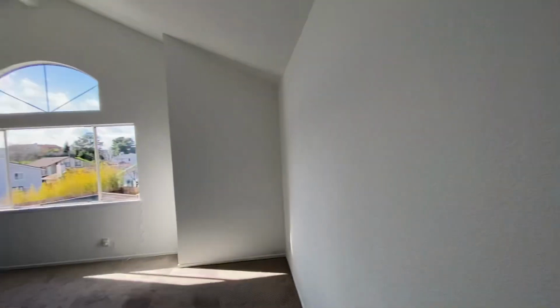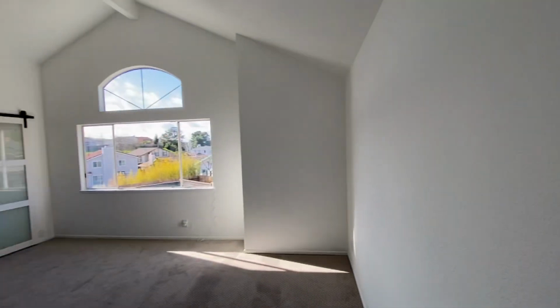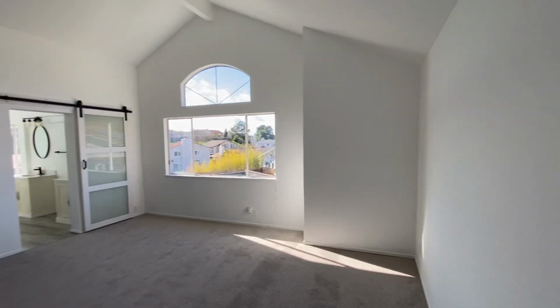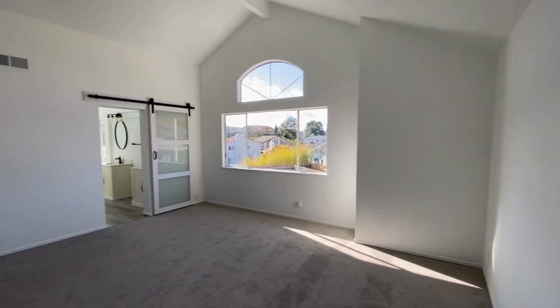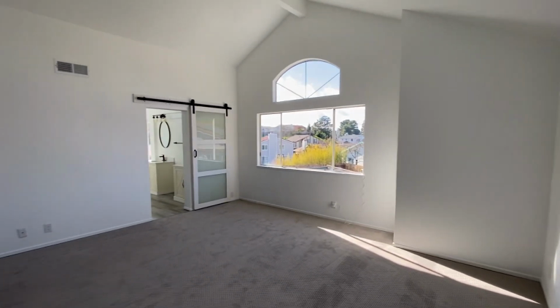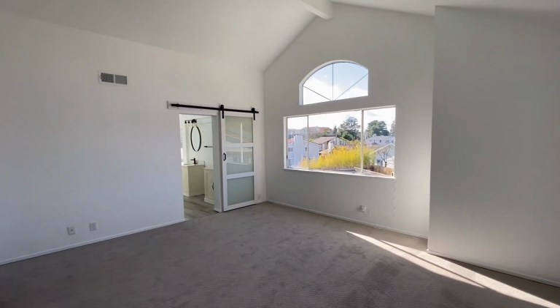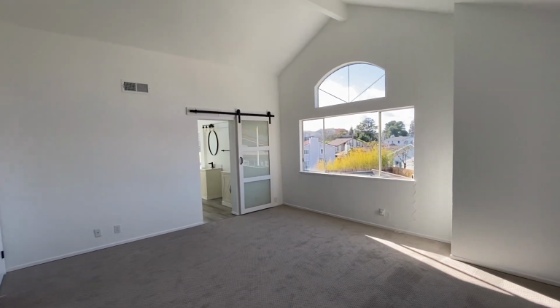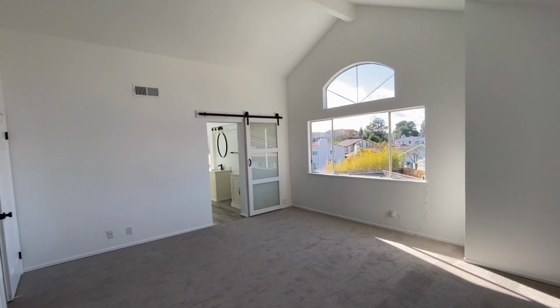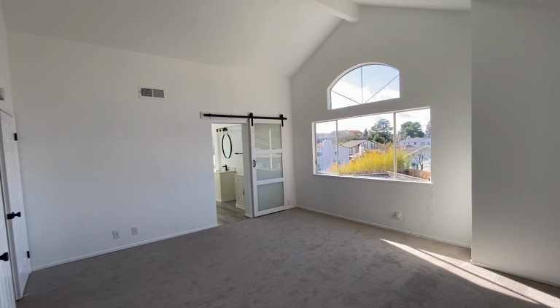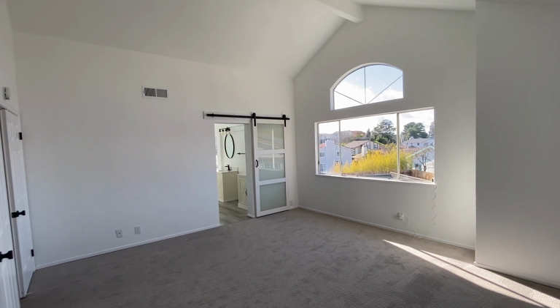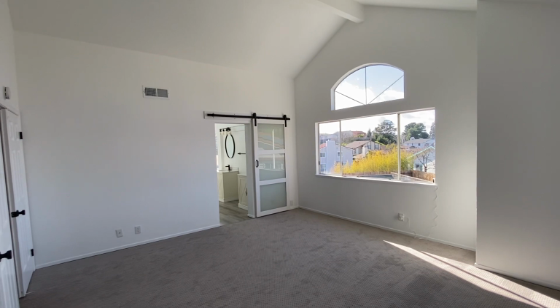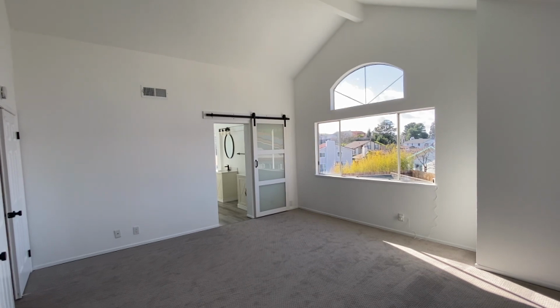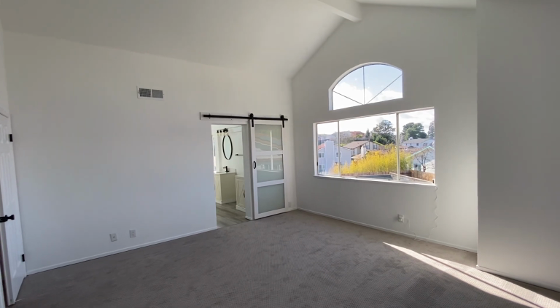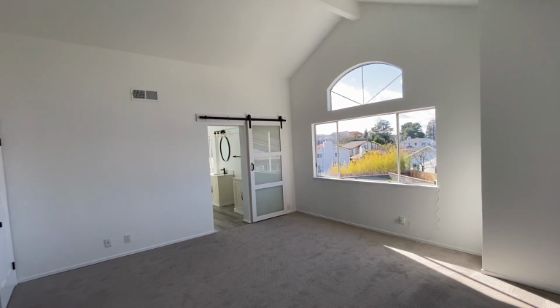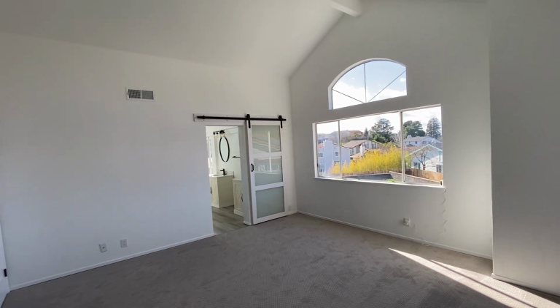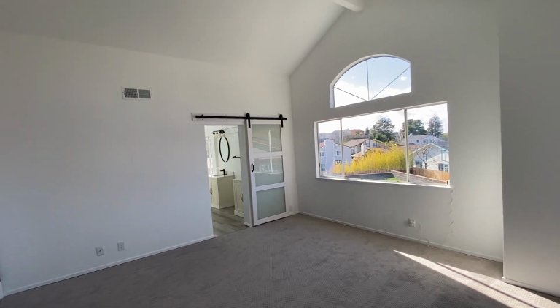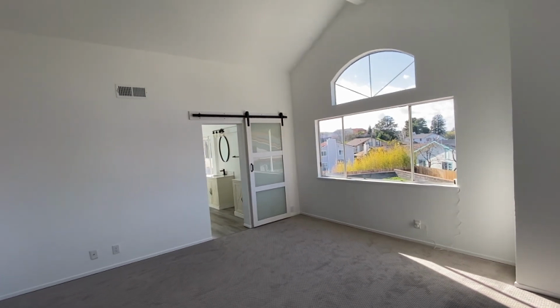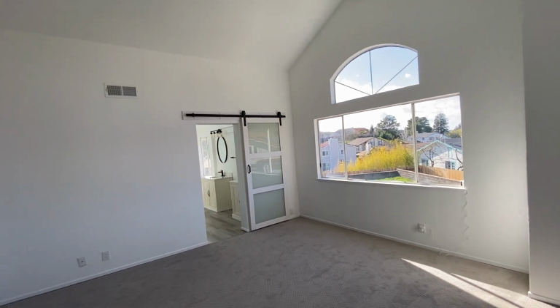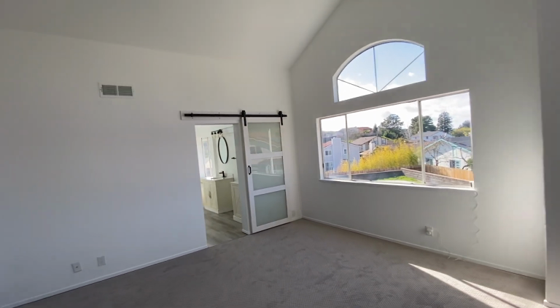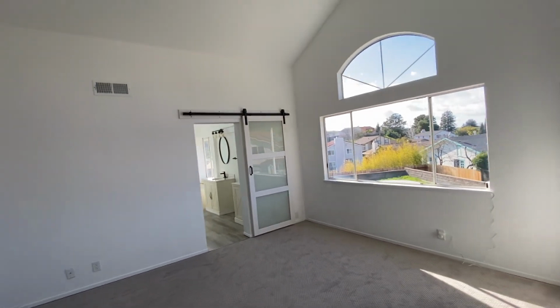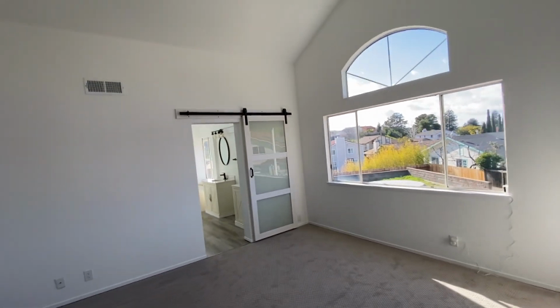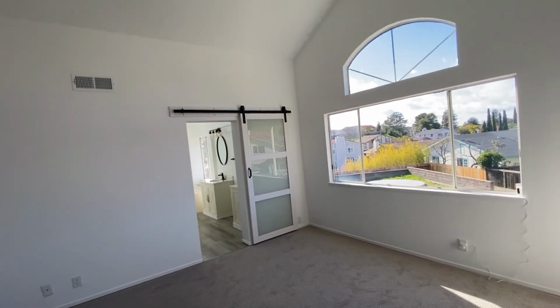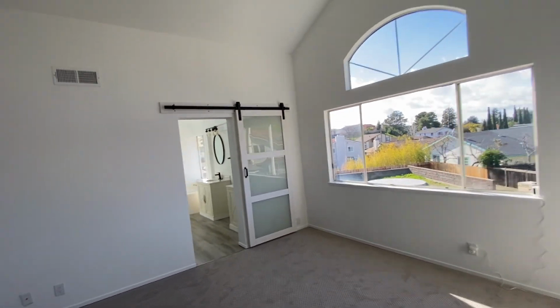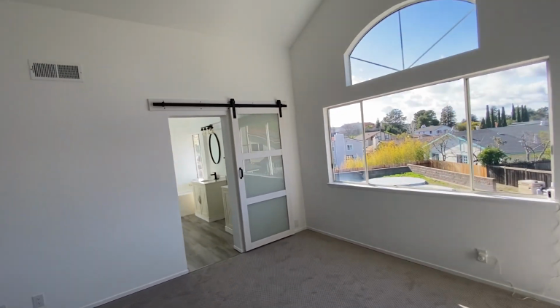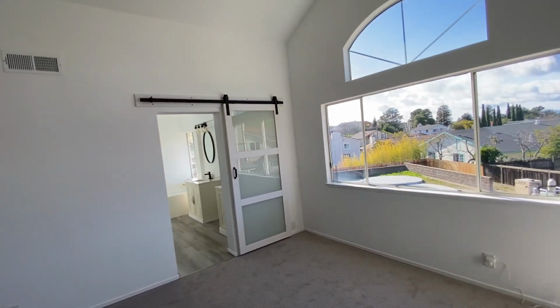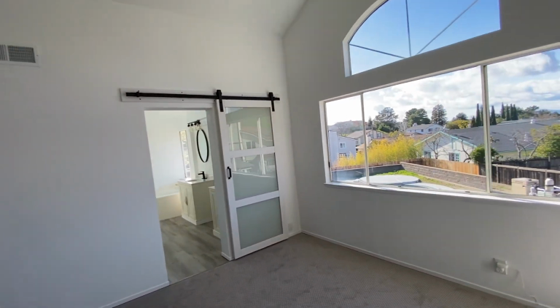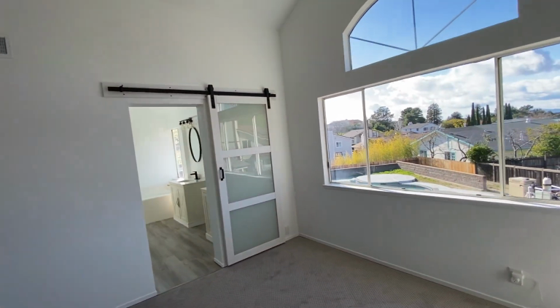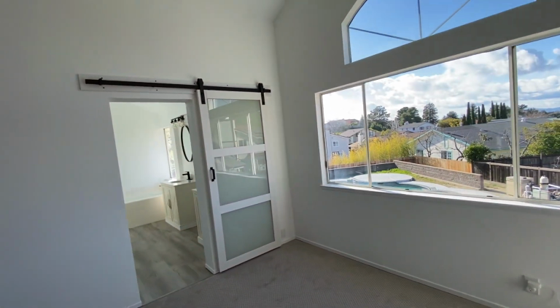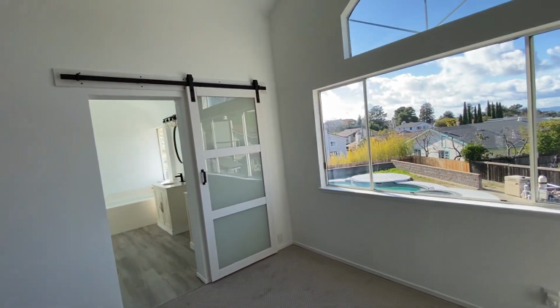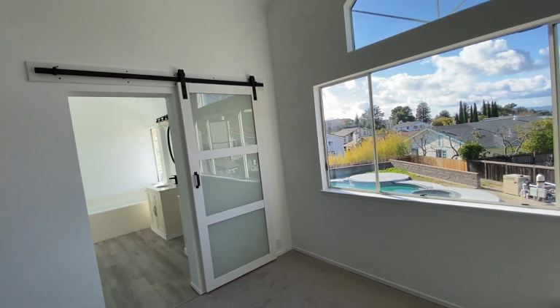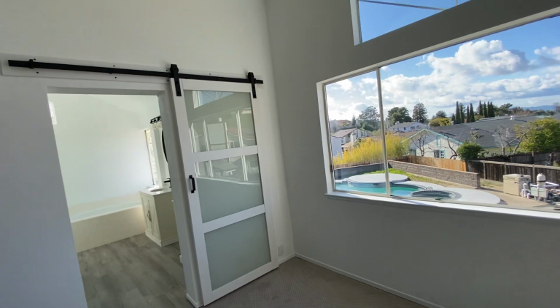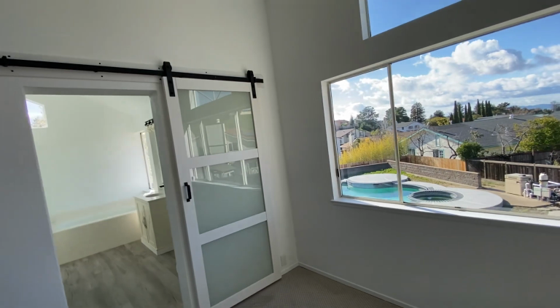I really like the way the ceiling lights came together up here. This is going to be a special little space.